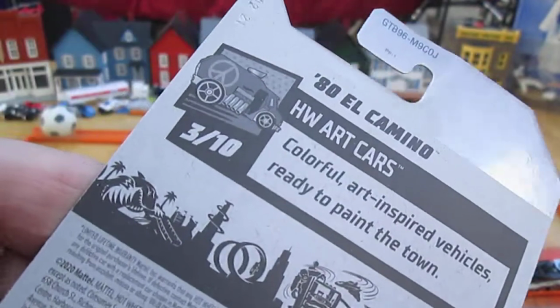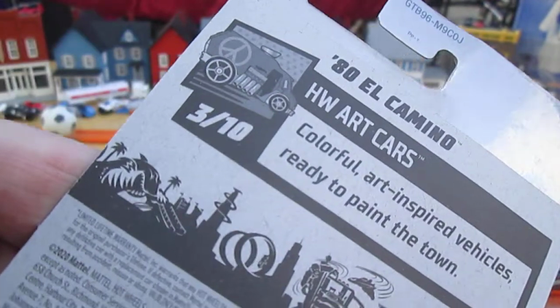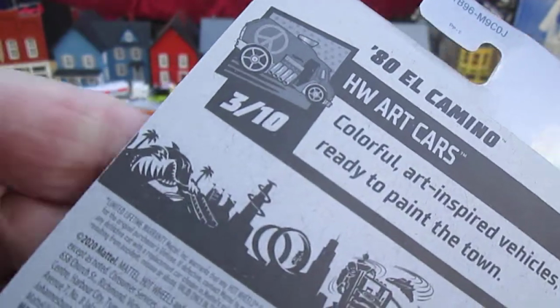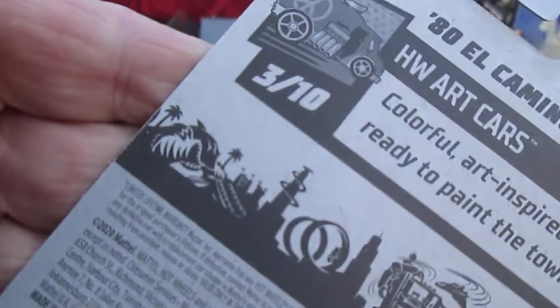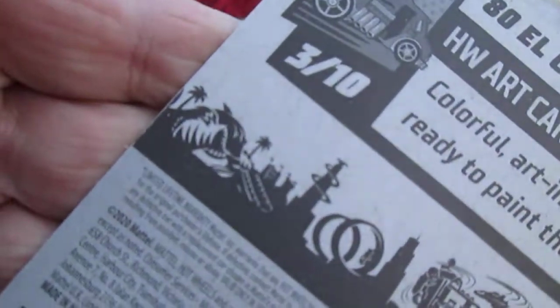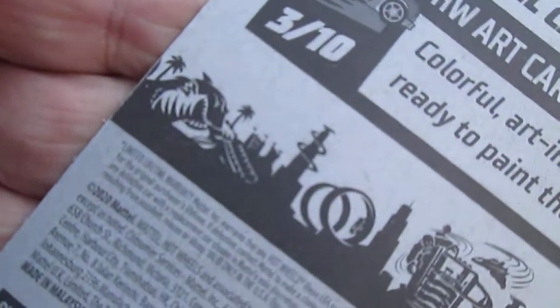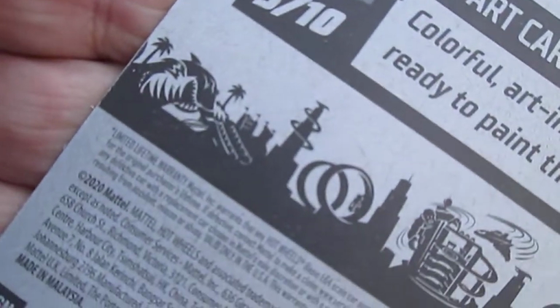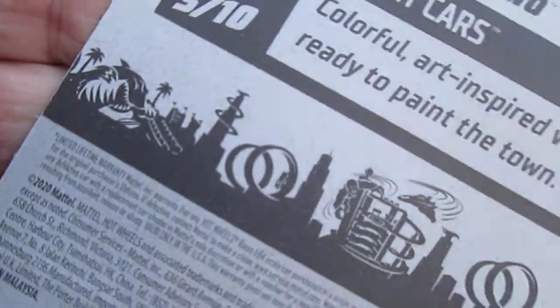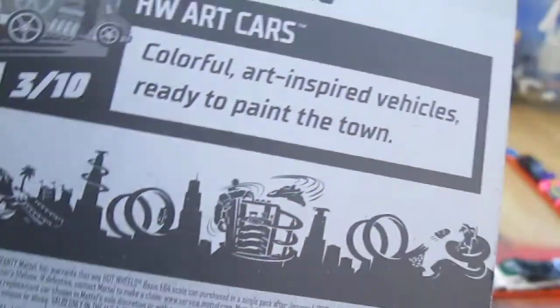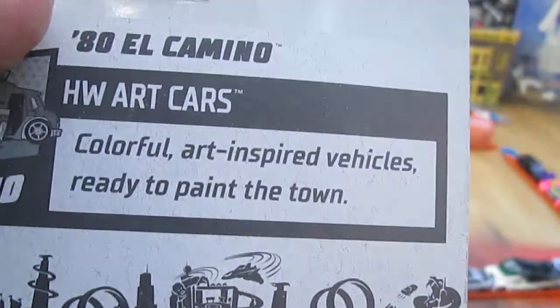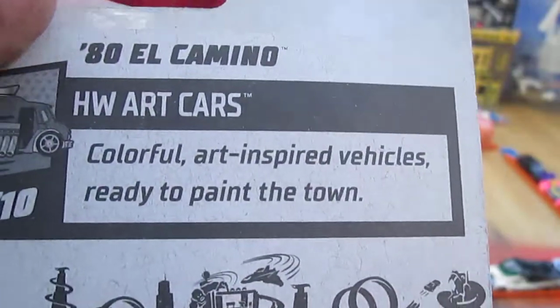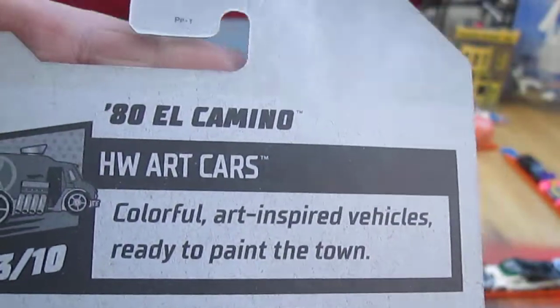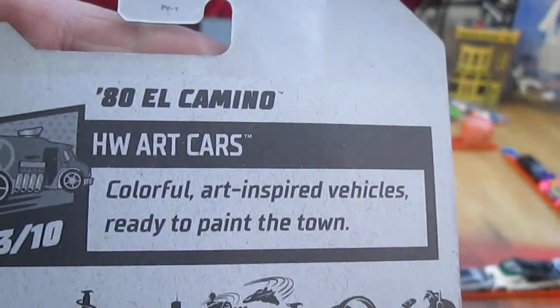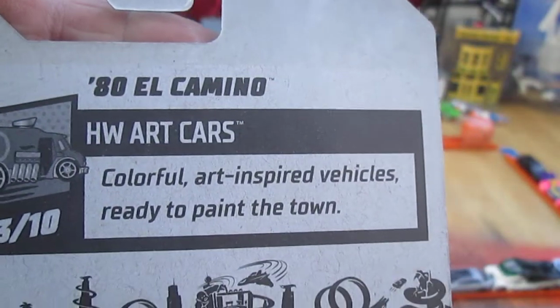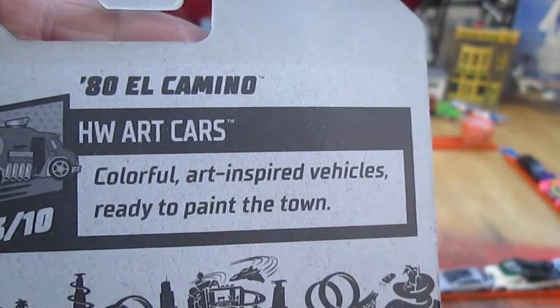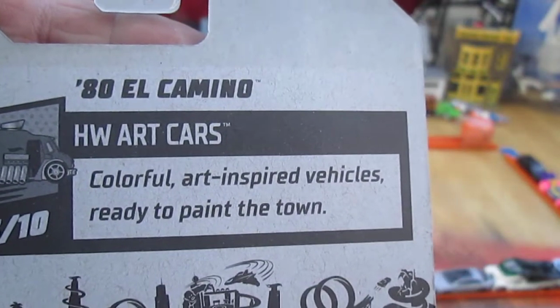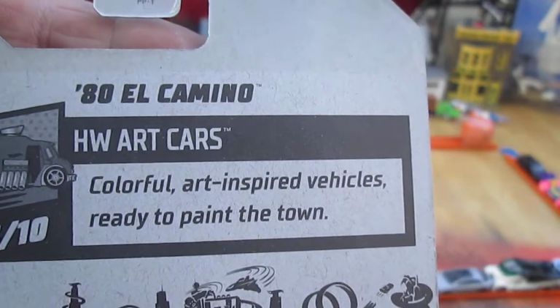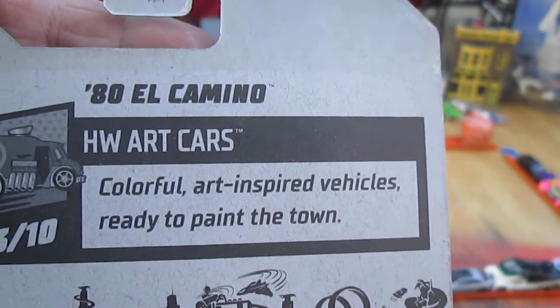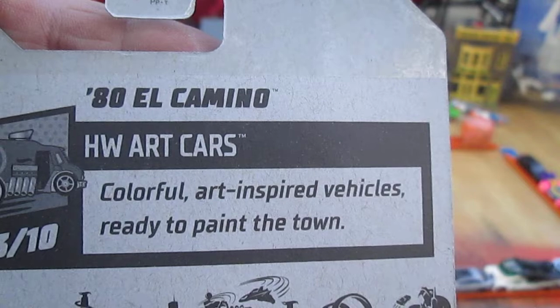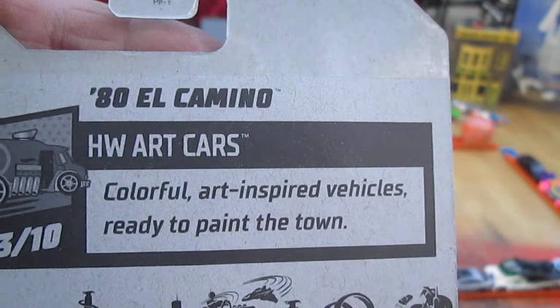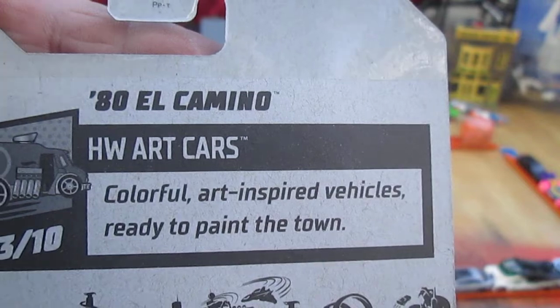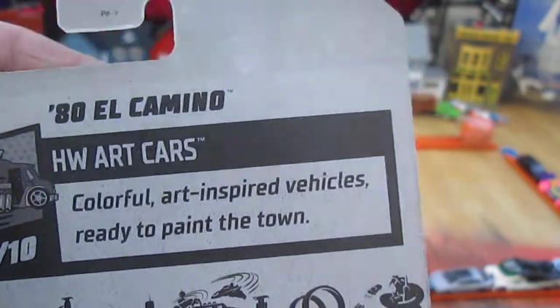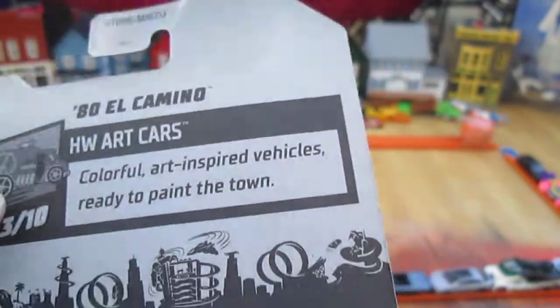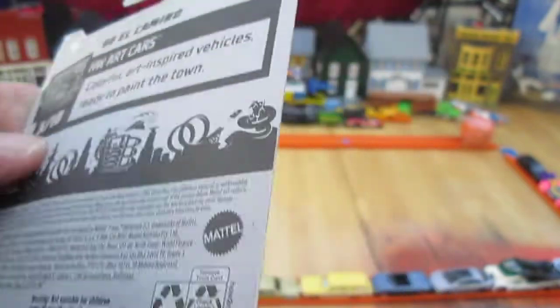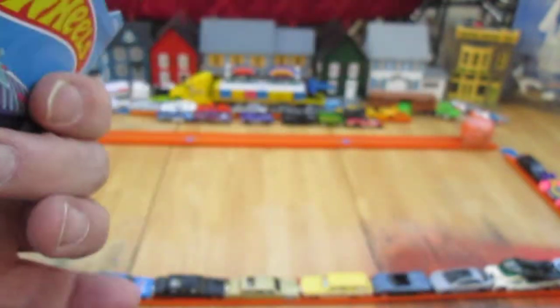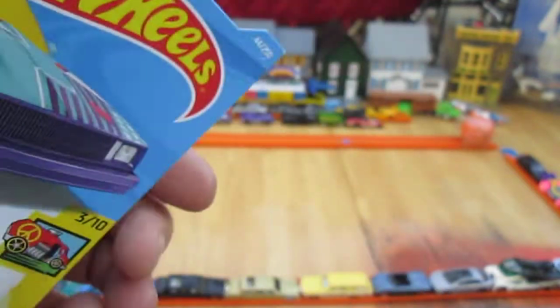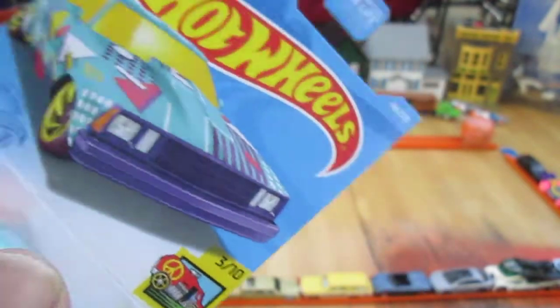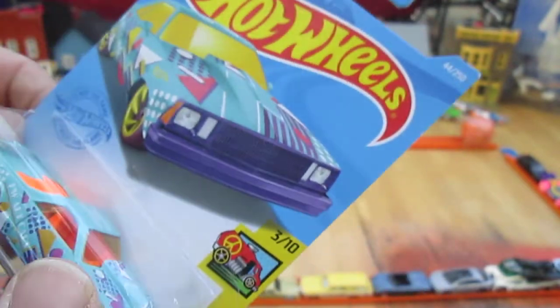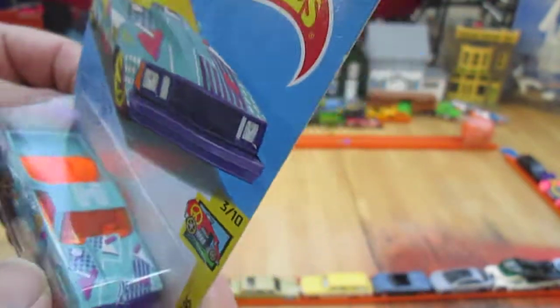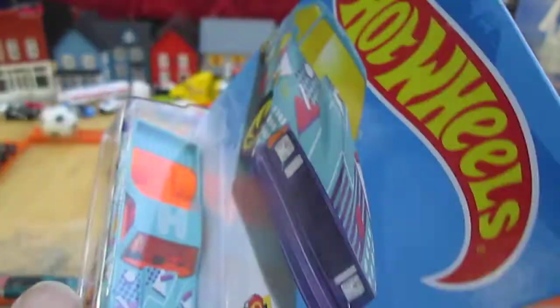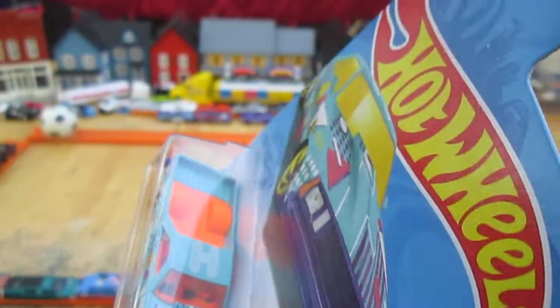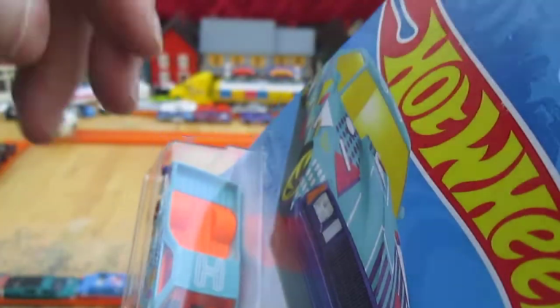We have a copyright of 2020. Art cars are colorful, art-inspired vehicles ready to paint the town. Let's get this out of the package.